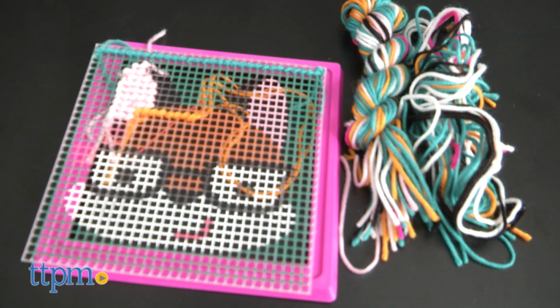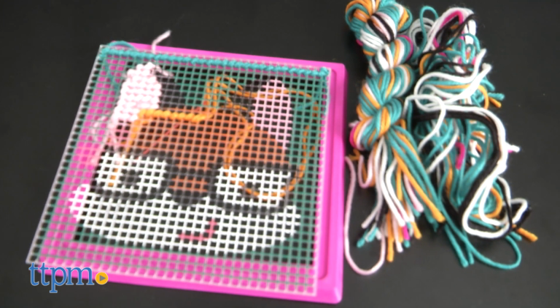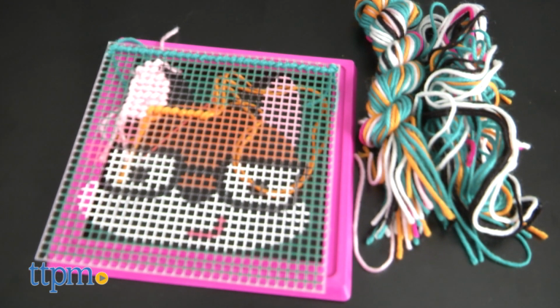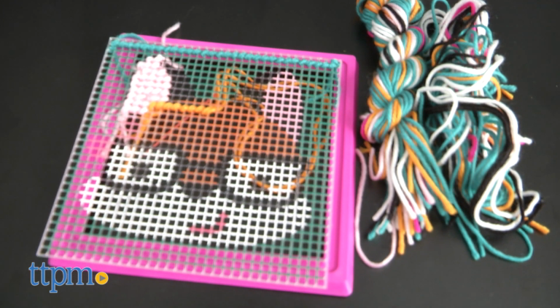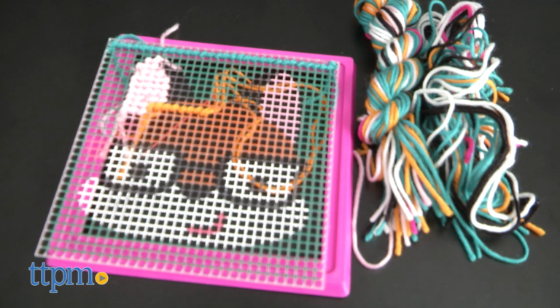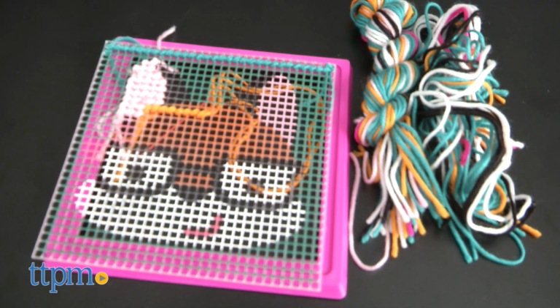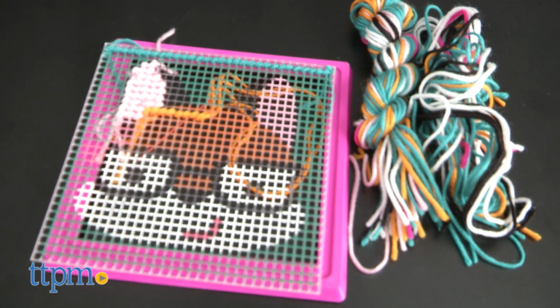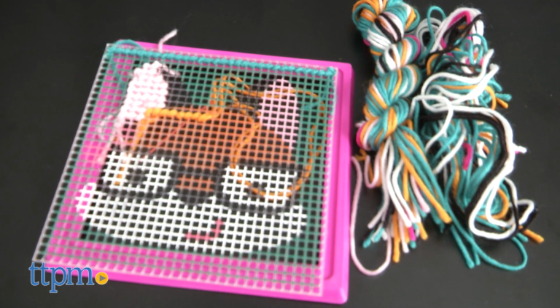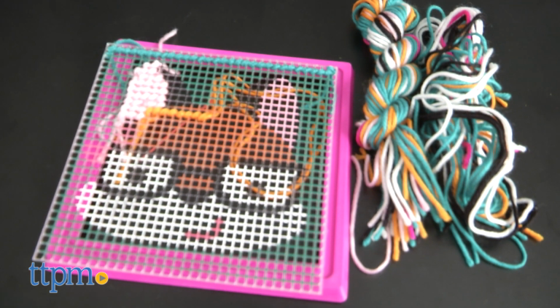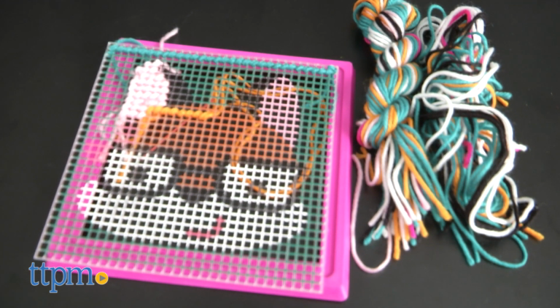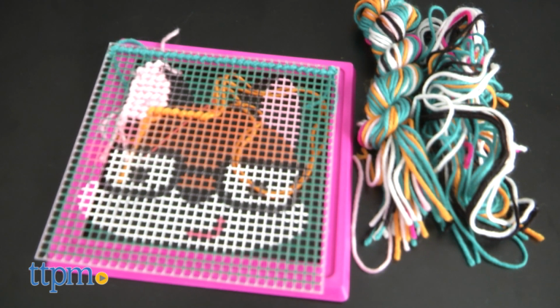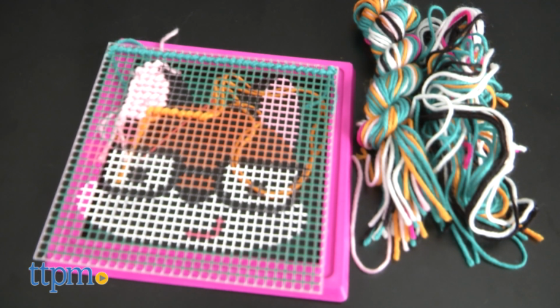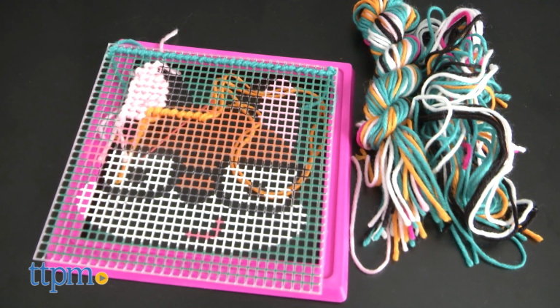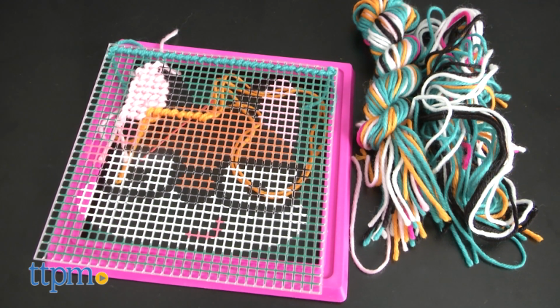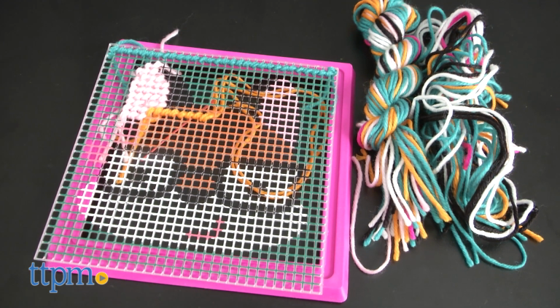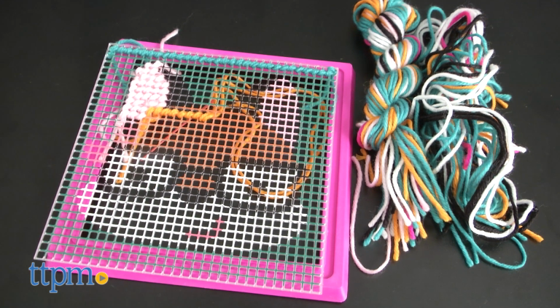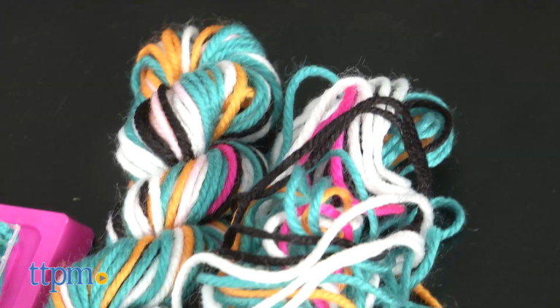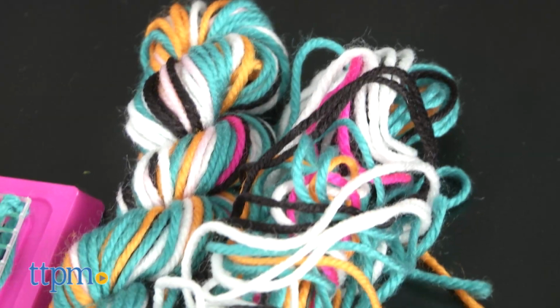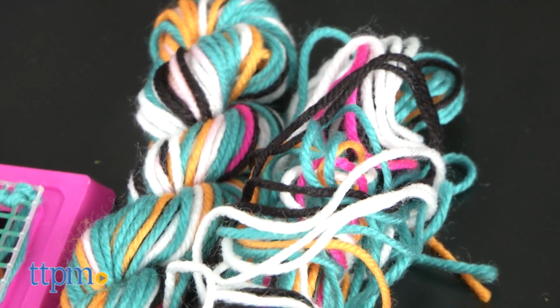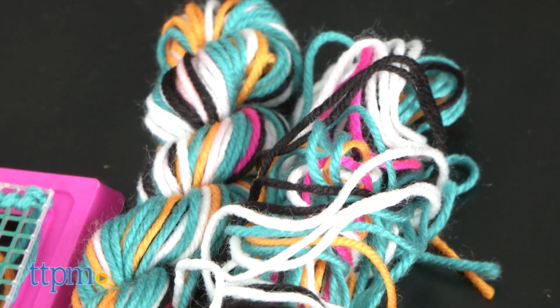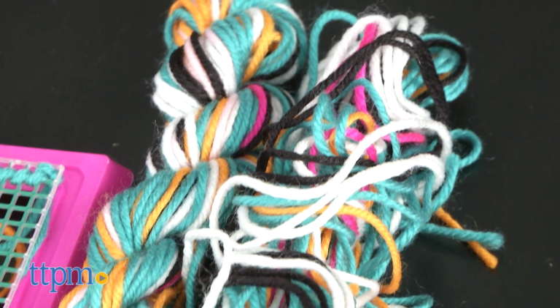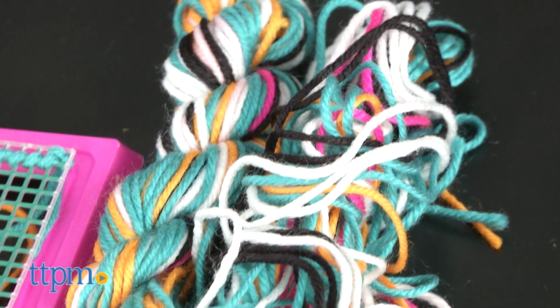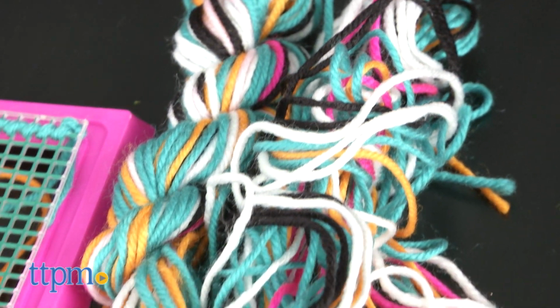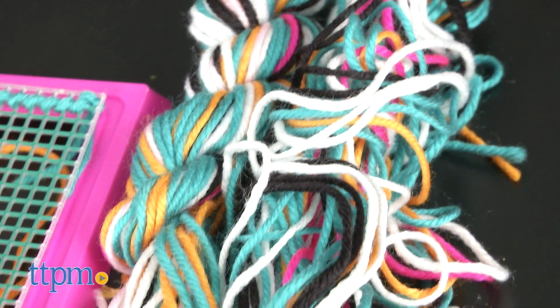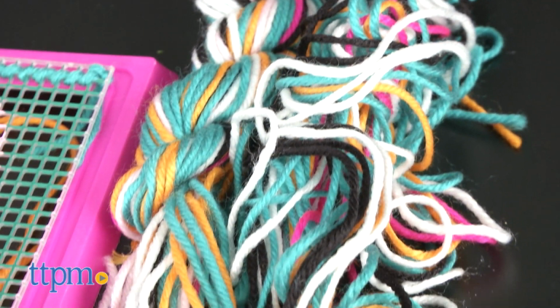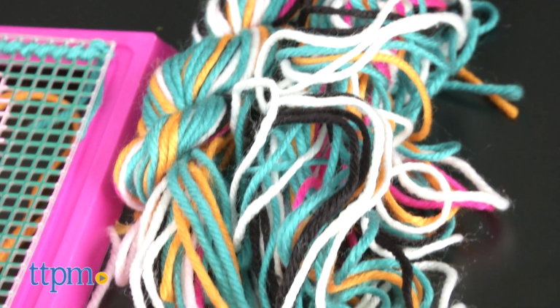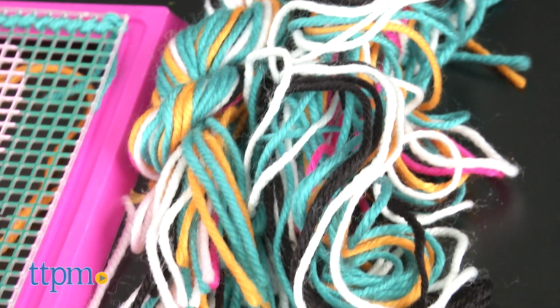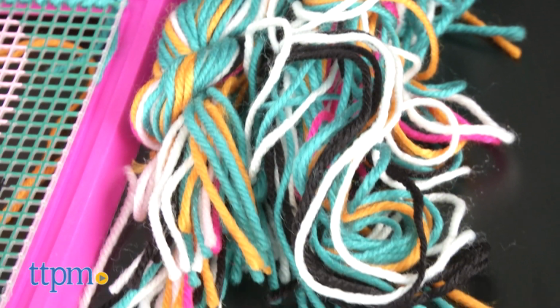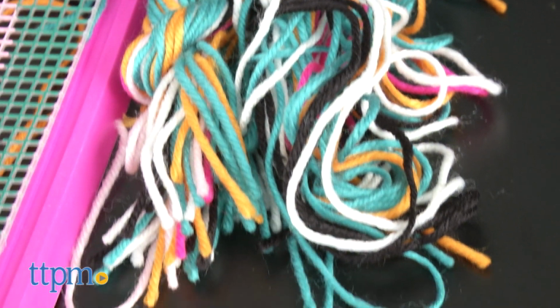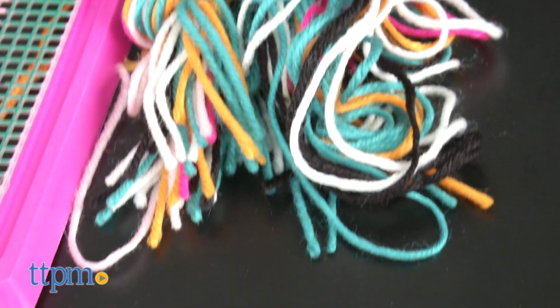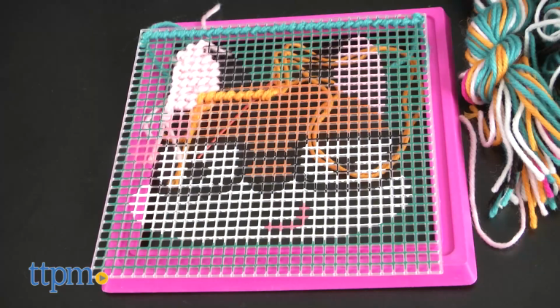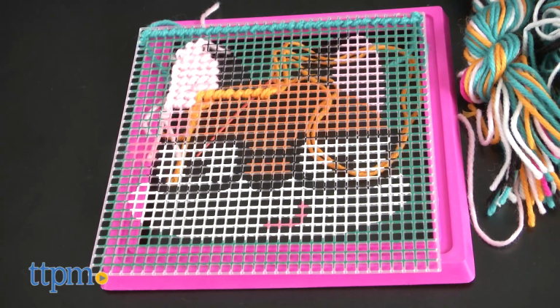This set comes with a pre-printed fox plastic canvas, plastic frame, 44 pieces of pre-cut yarn, plastic needle, and instructions.